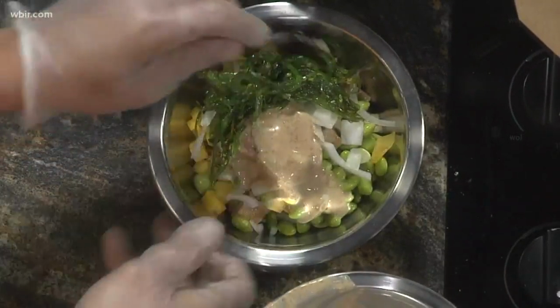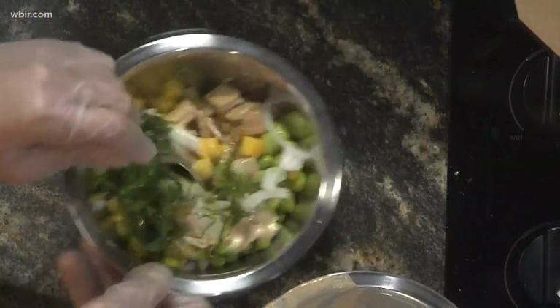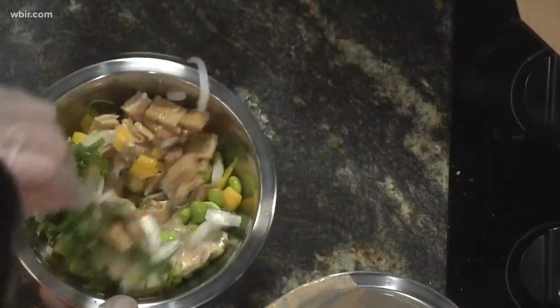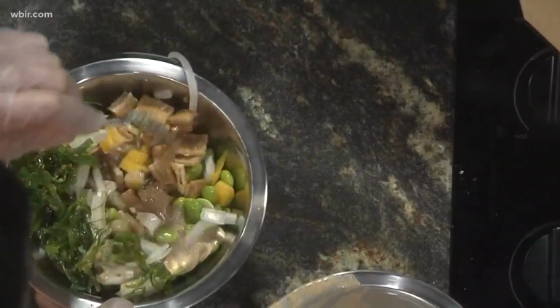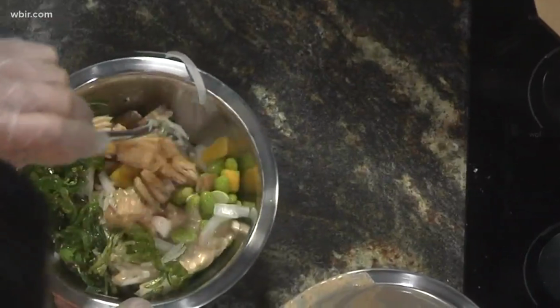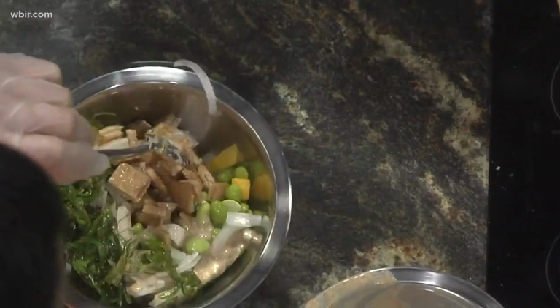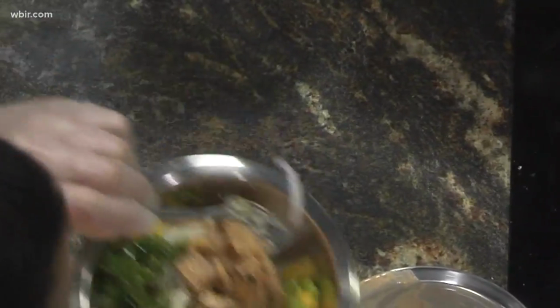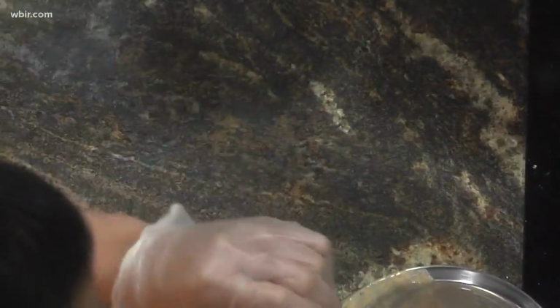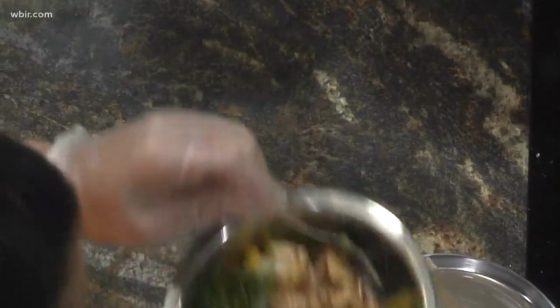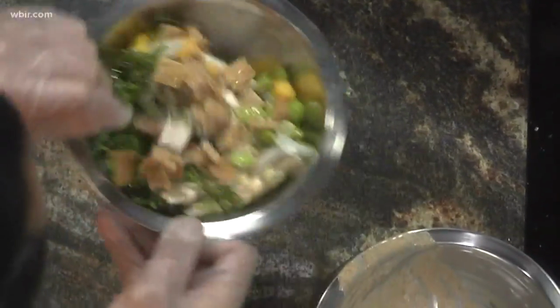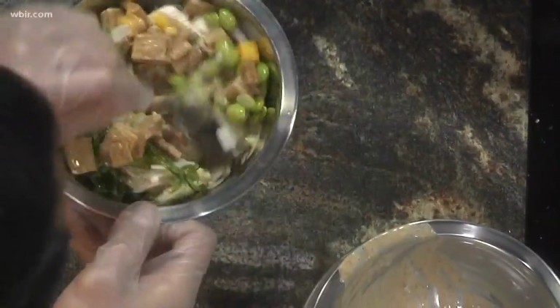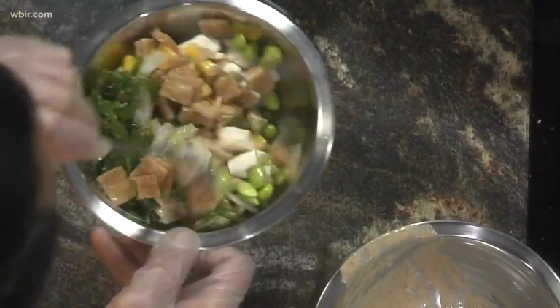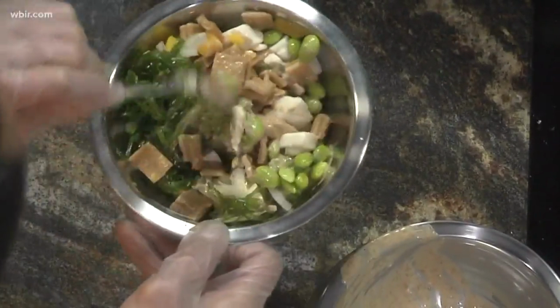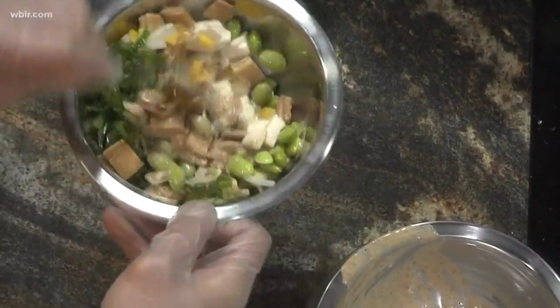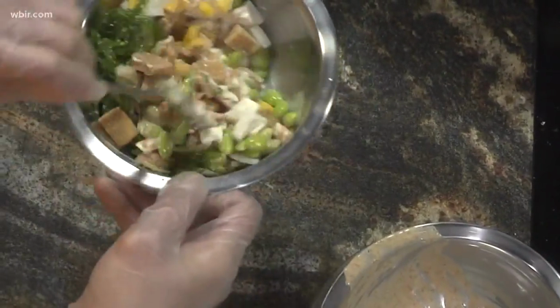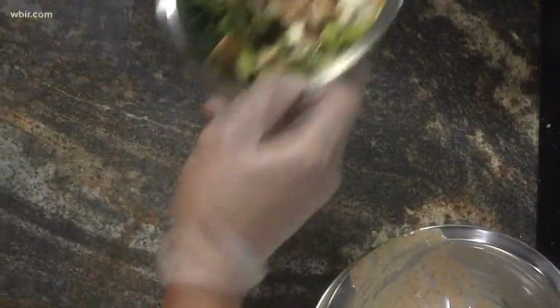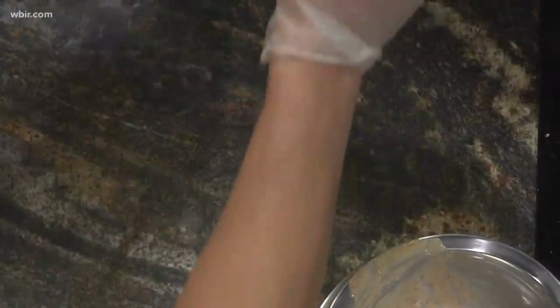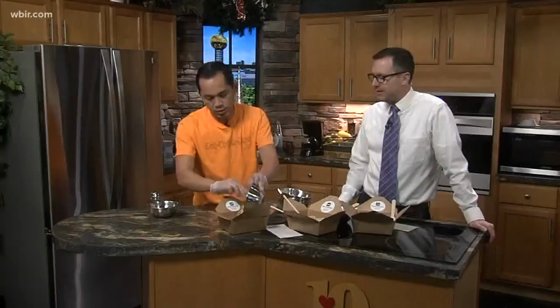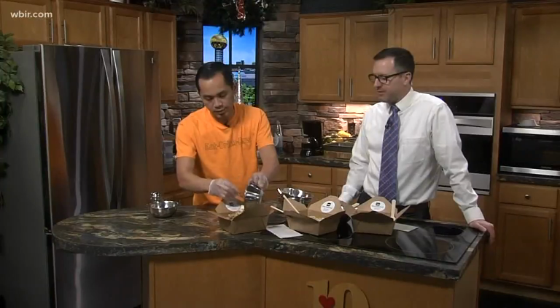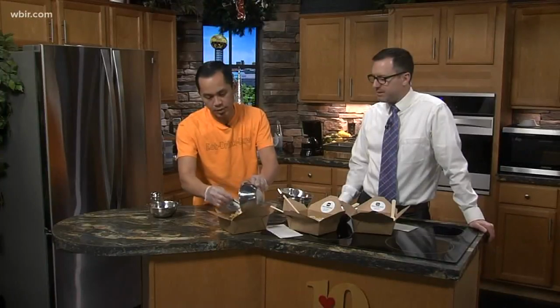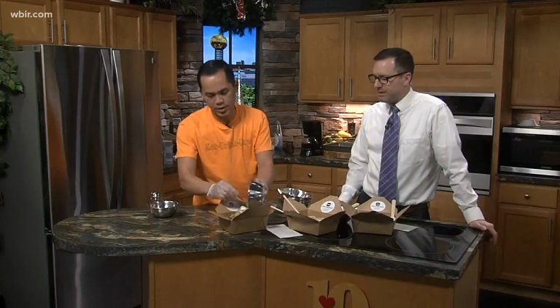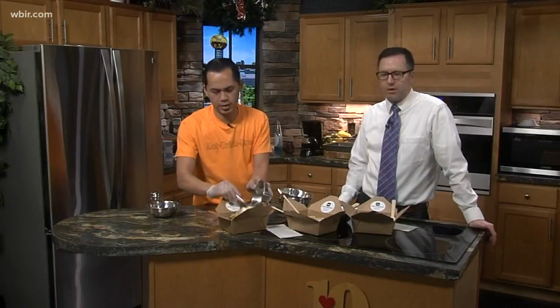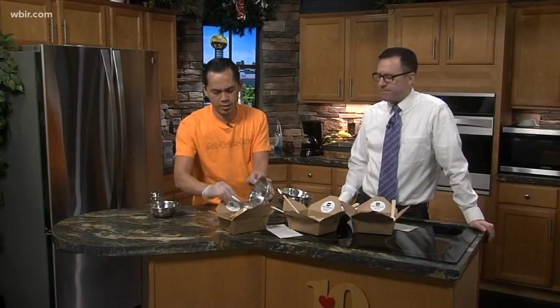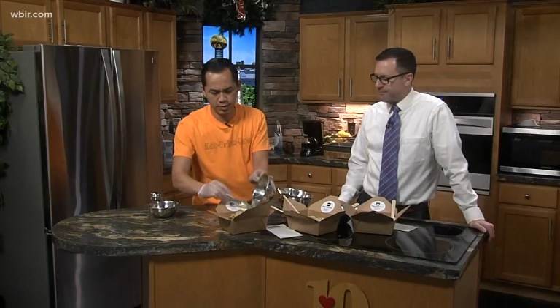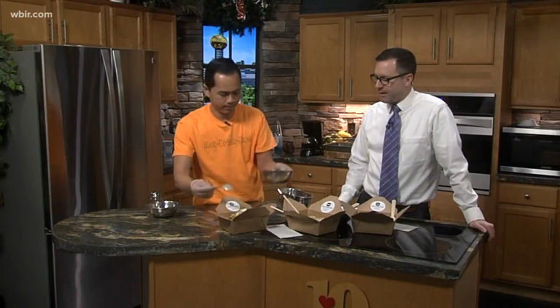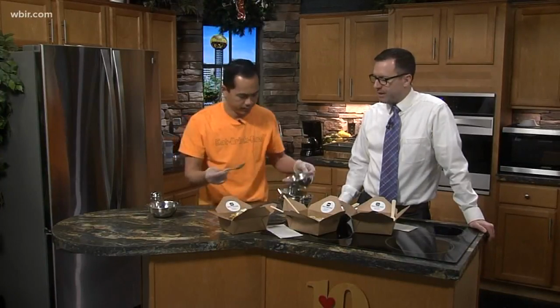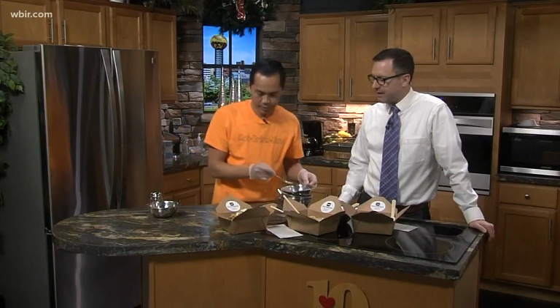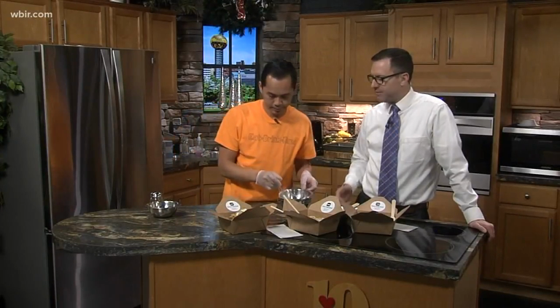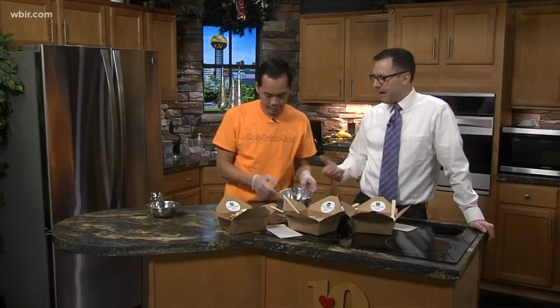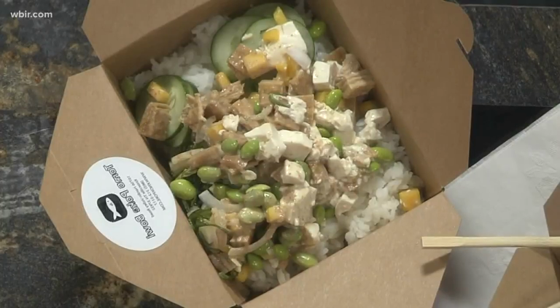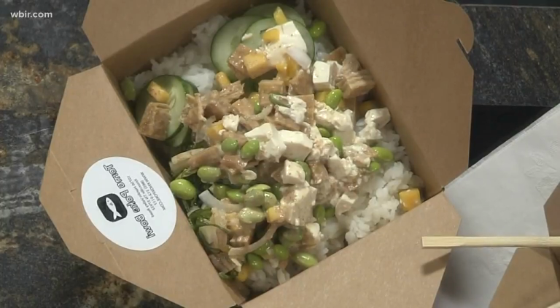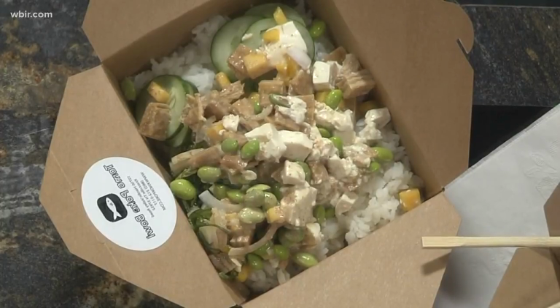And we mix them together. It's super easy — I mean, if you have some of these ingredients at home you can do this. If you're not sure, you want to check them out.